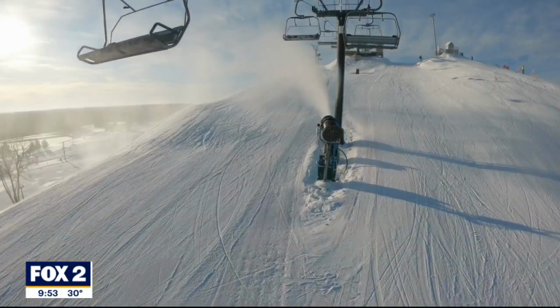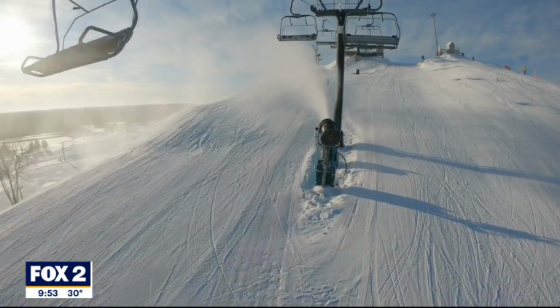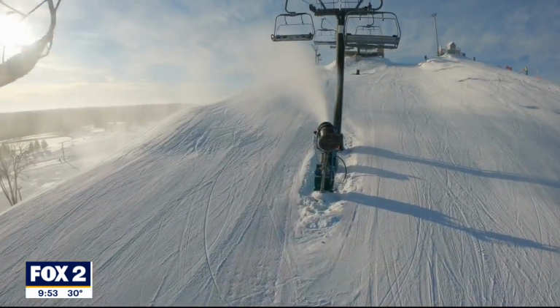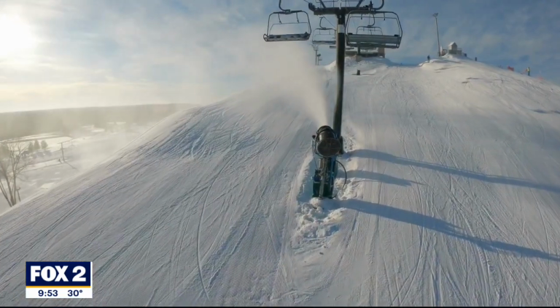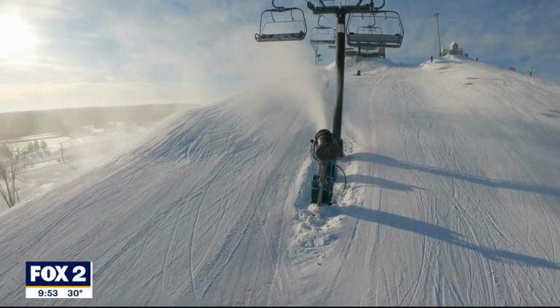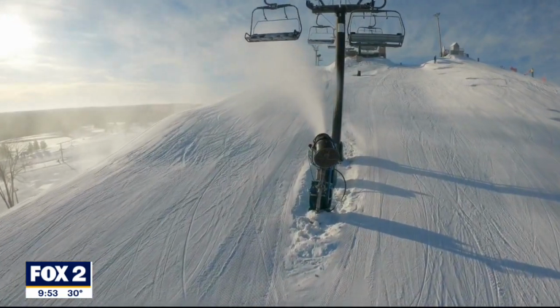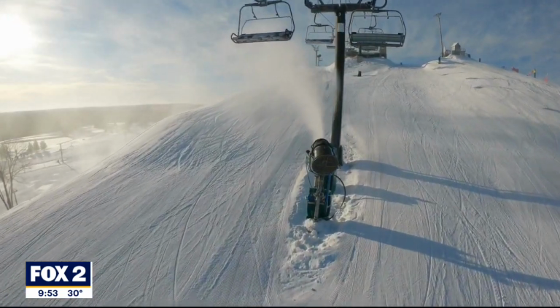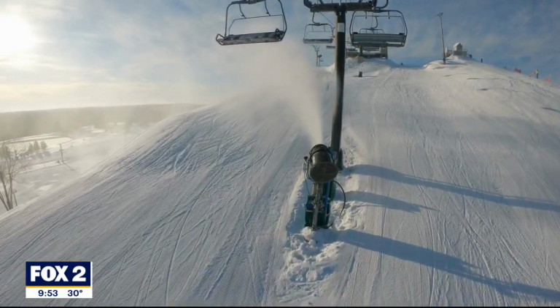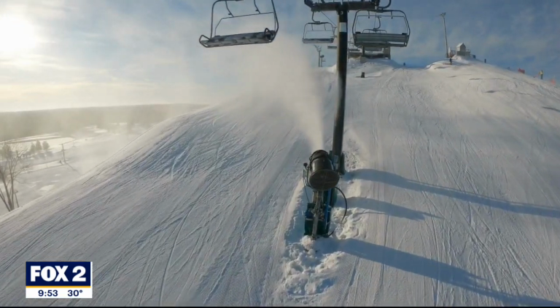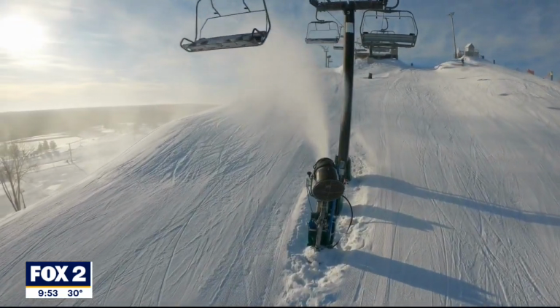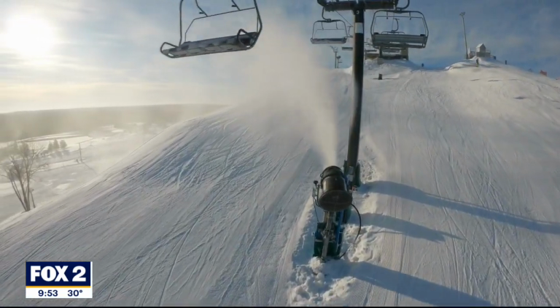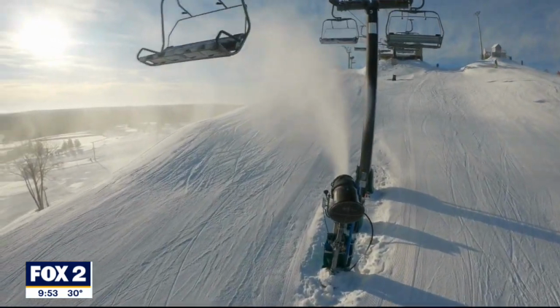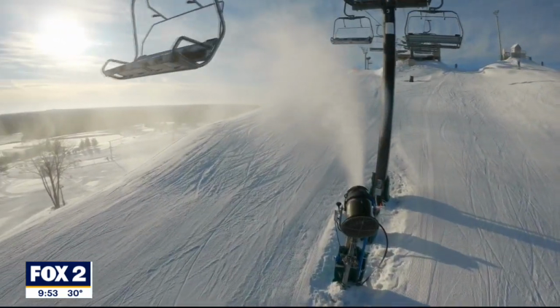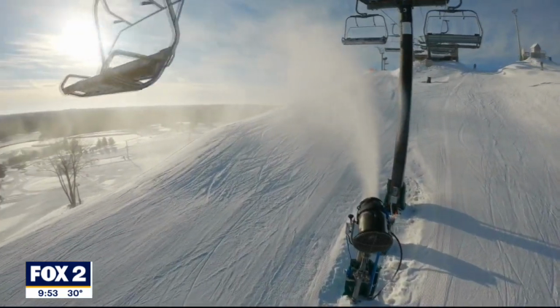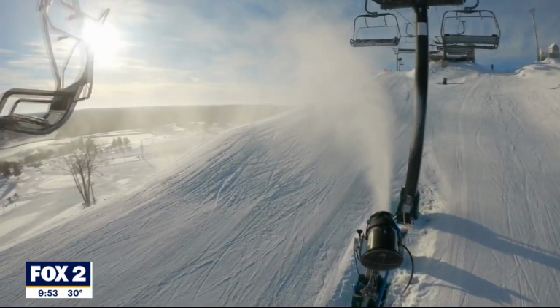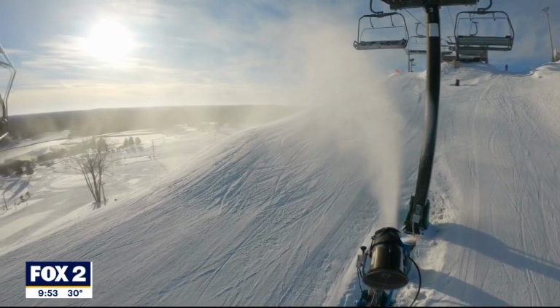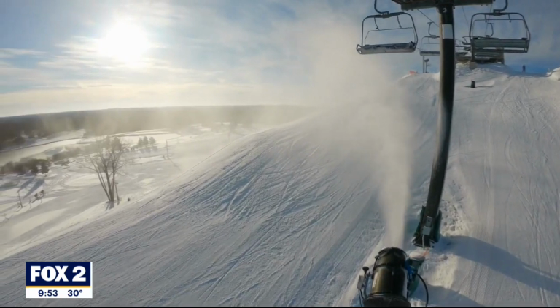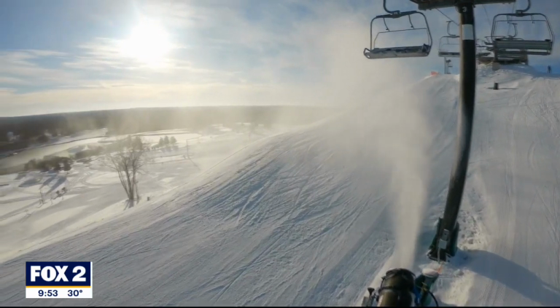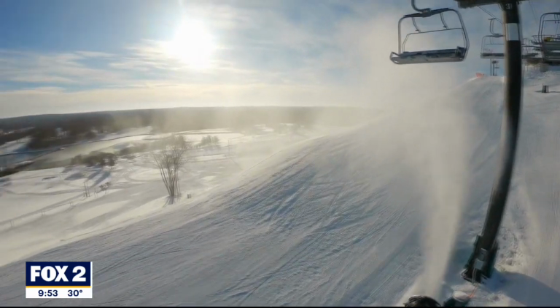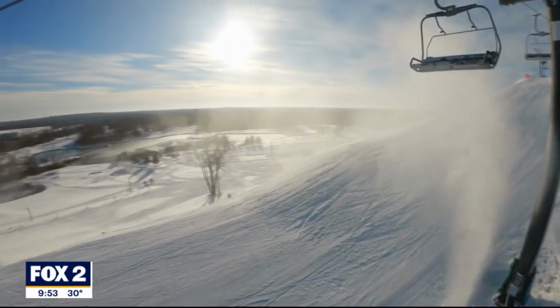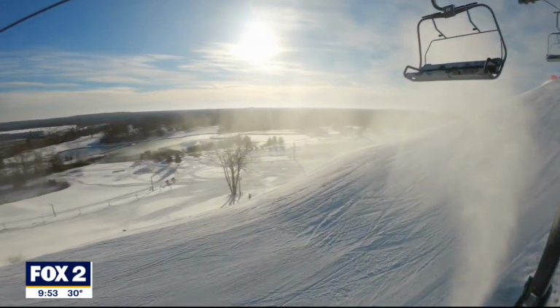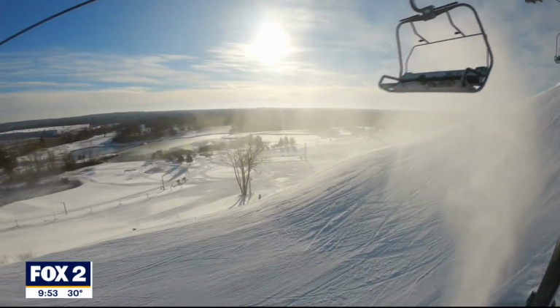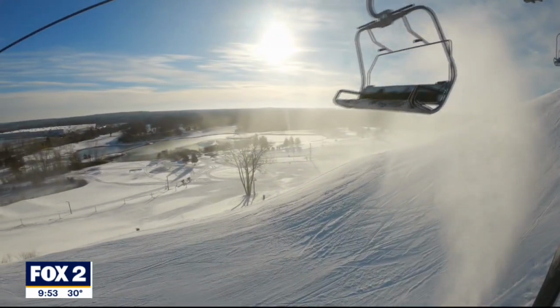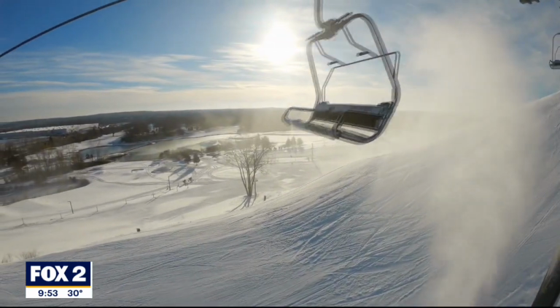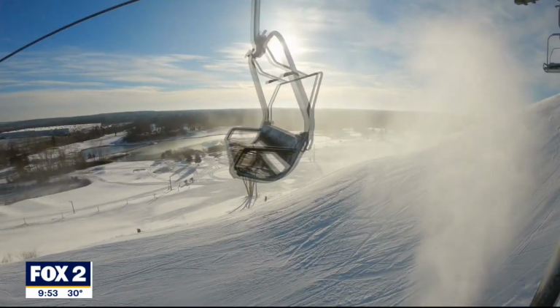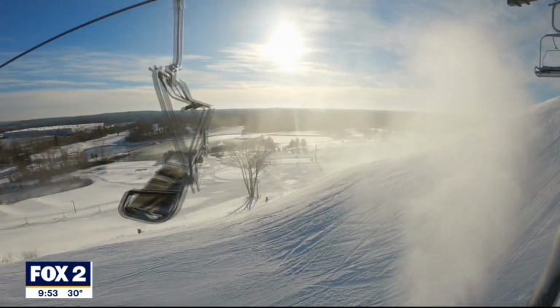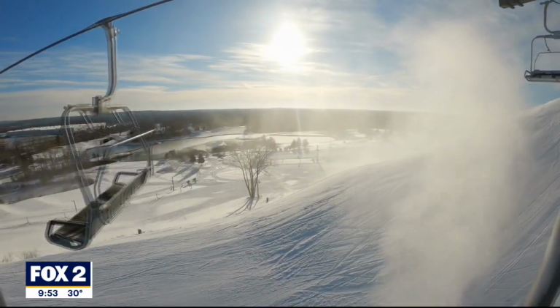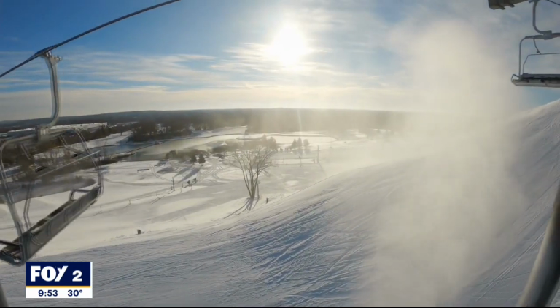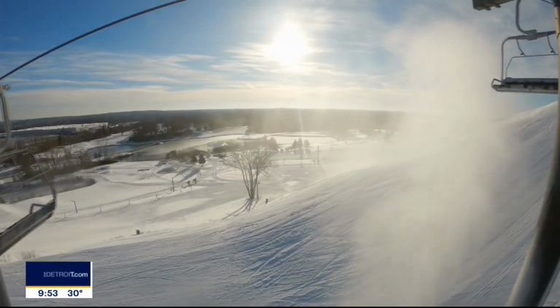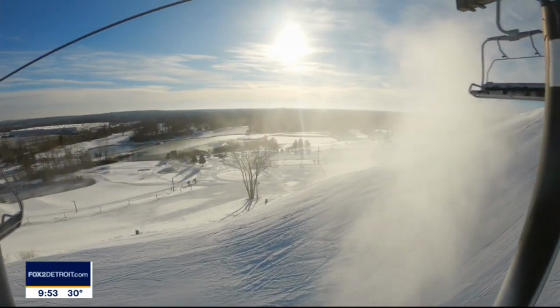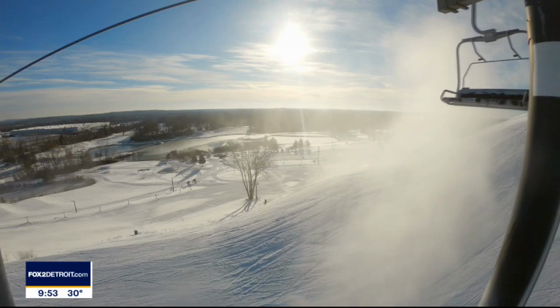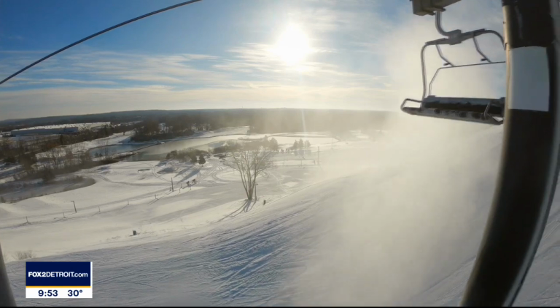Depending on the size of the ski resort, the guns can use as much as 3,500 gallons of water per minute. When the snow is created, it can be shot as far as 200 feet.